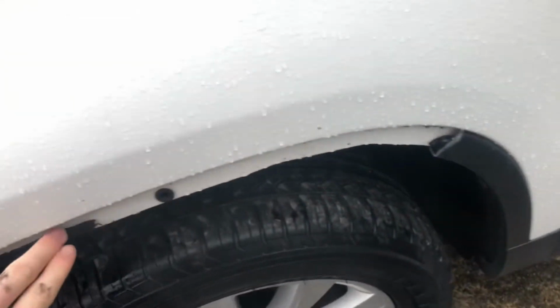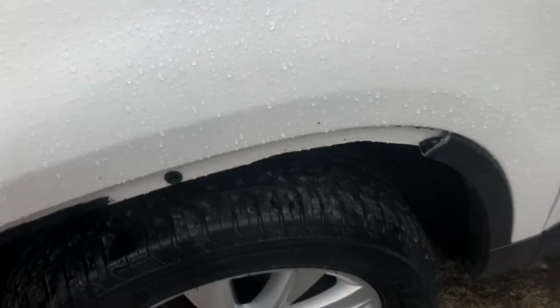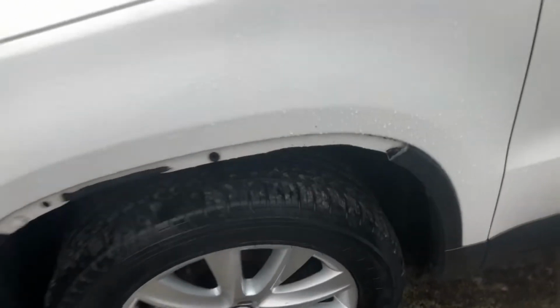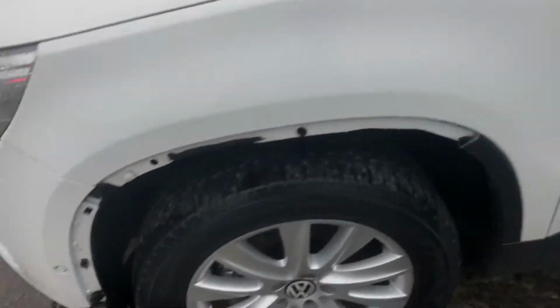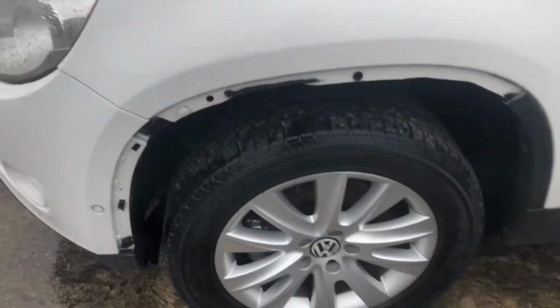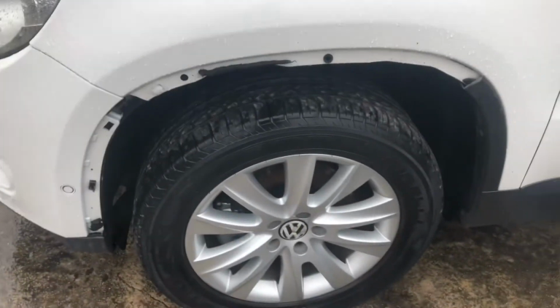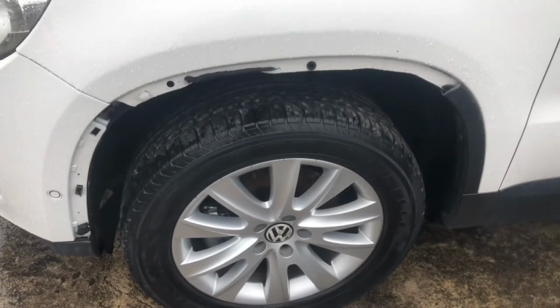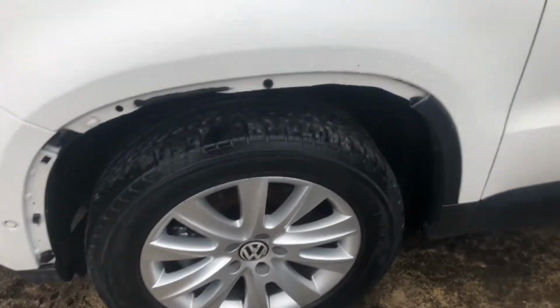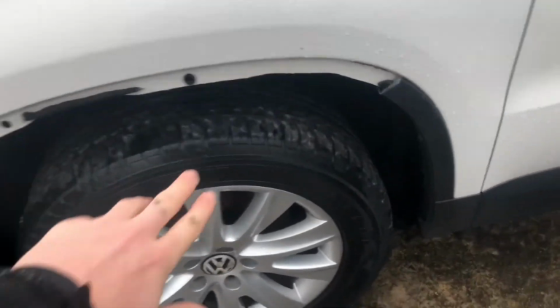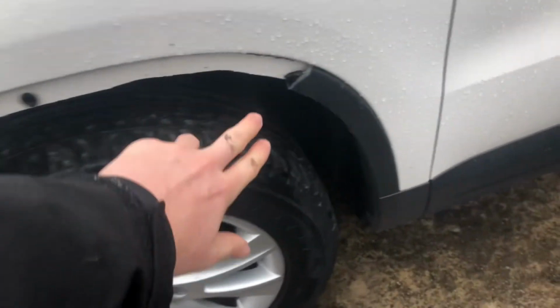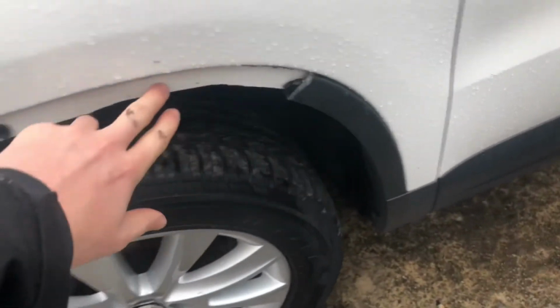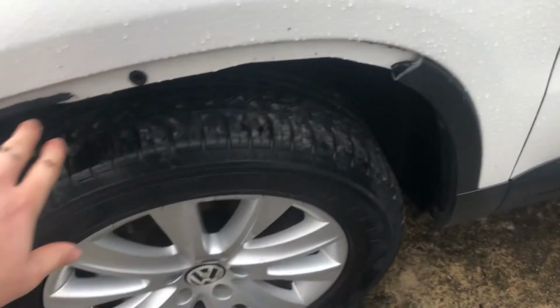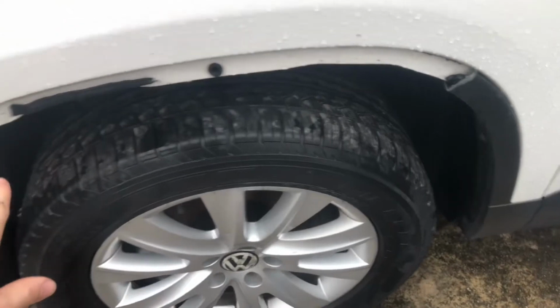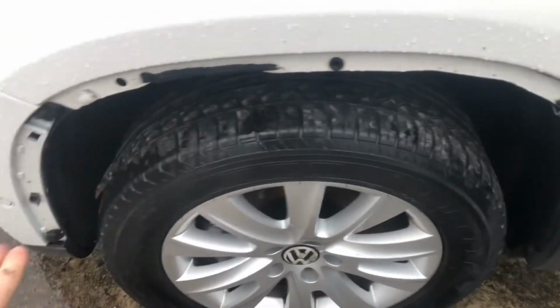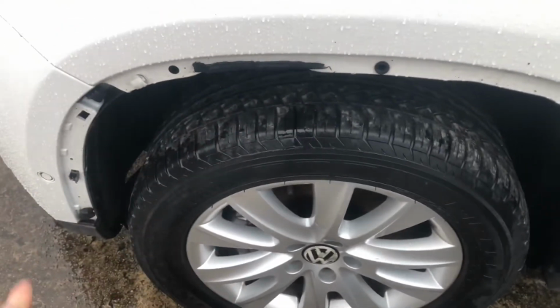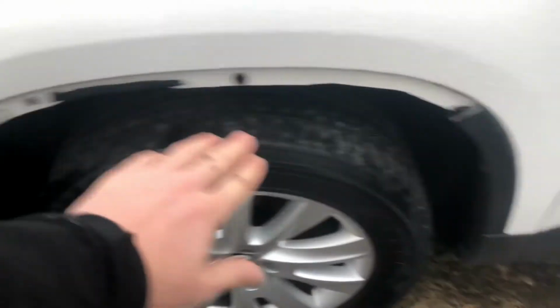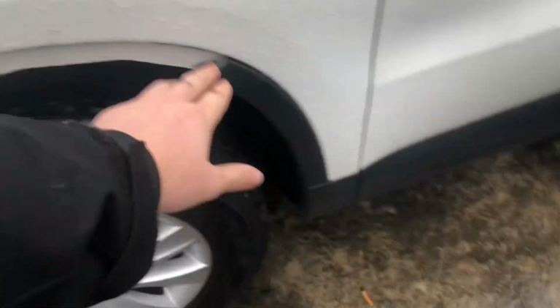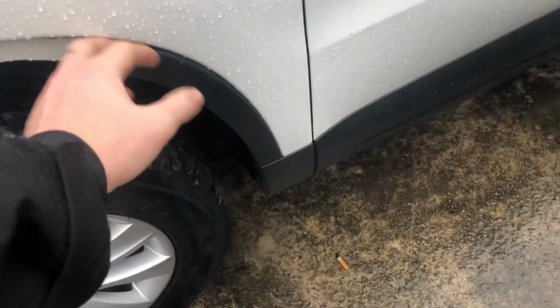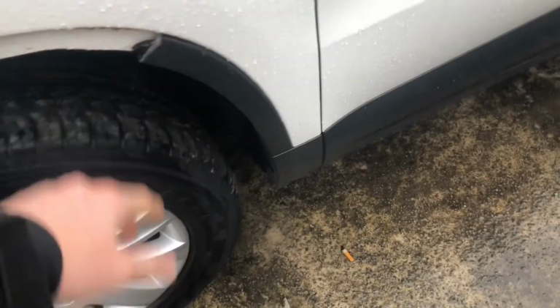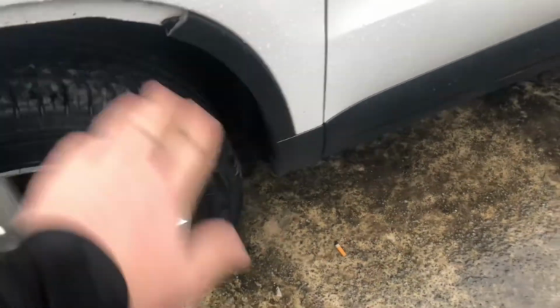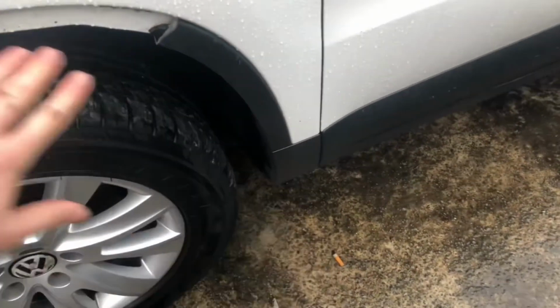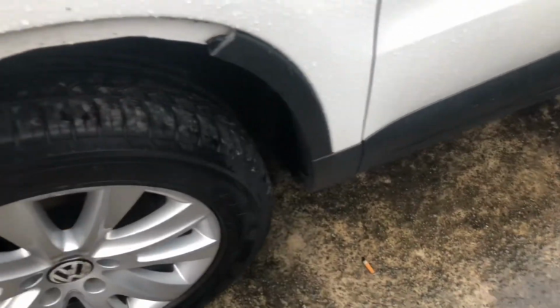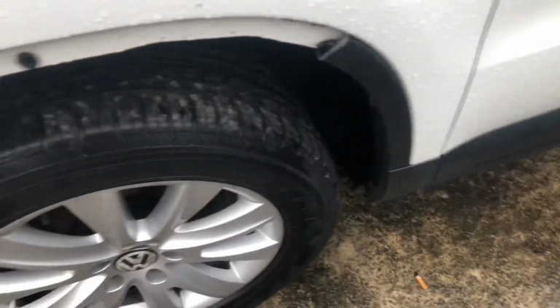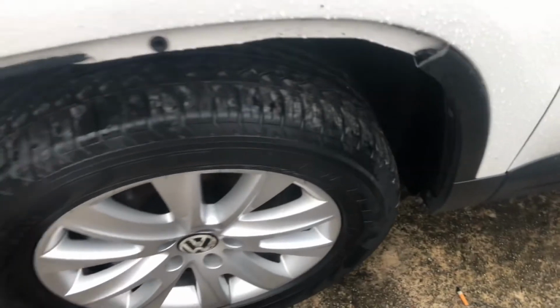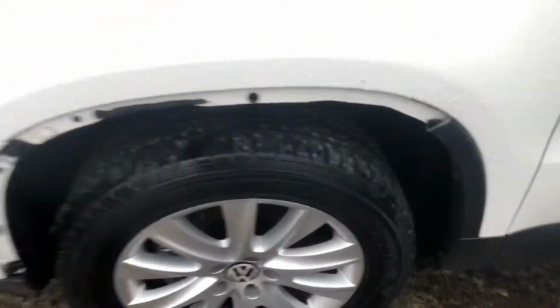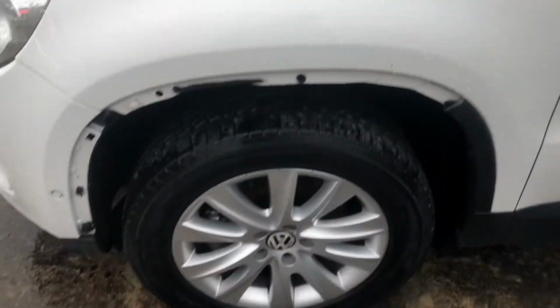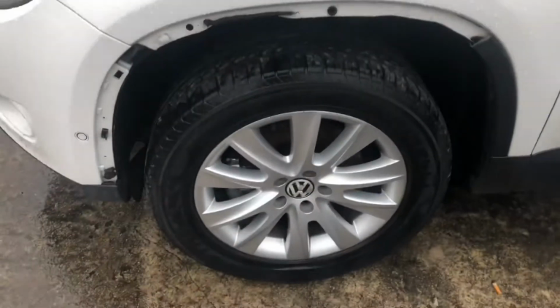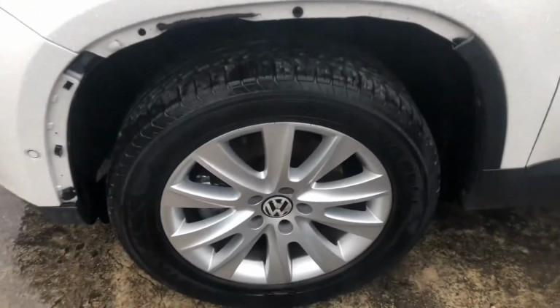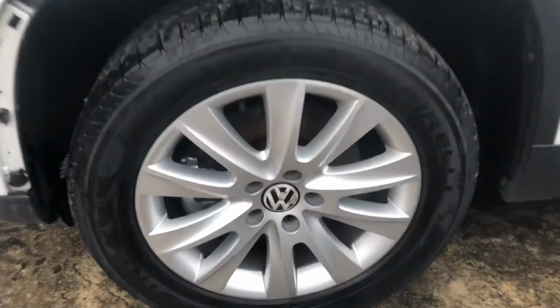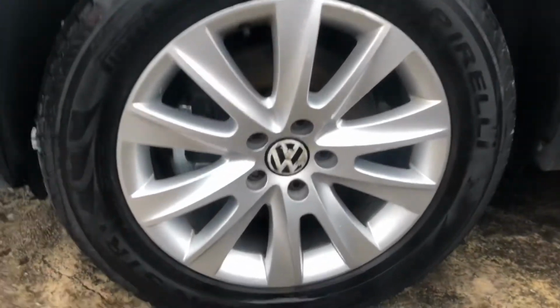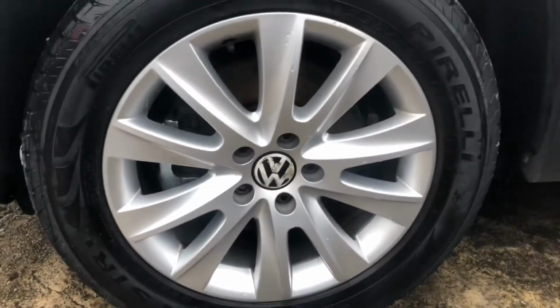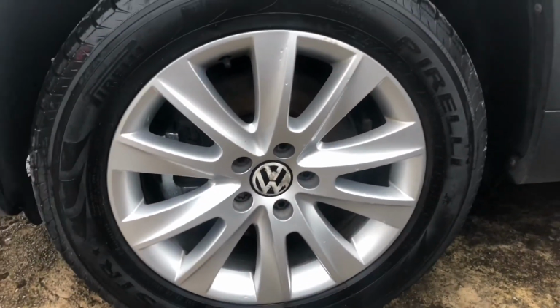We mentioned we weren't happy with the quality of the trim above the wheel, so this is getting replaced. We've removed most of it — this will be taken off as well — and we're putting a brand new one on, so it'll look good as new. The alloy here is in great condition, almost pristine.